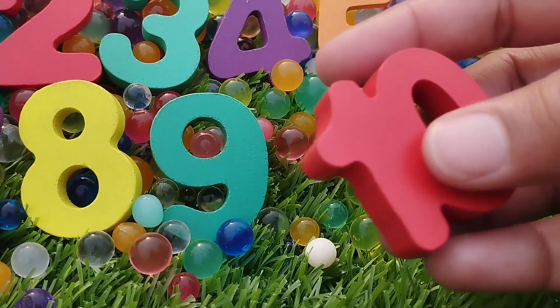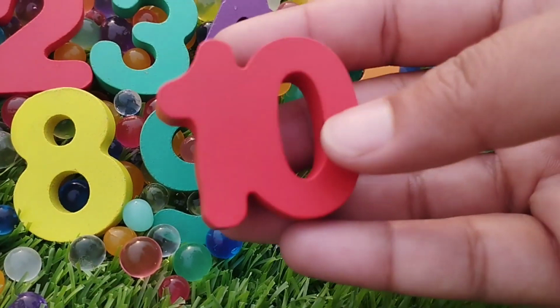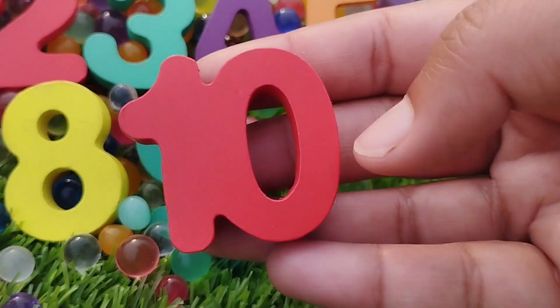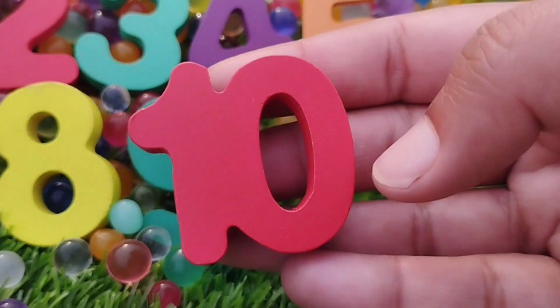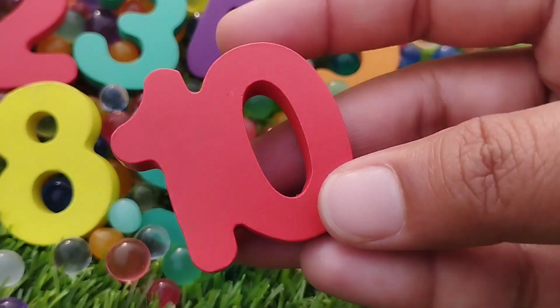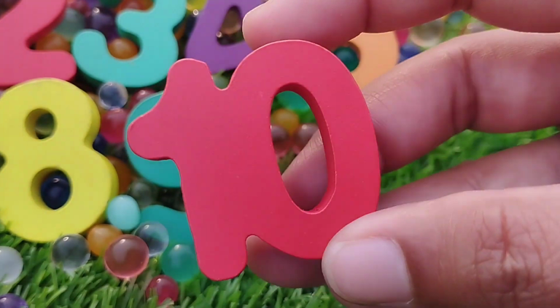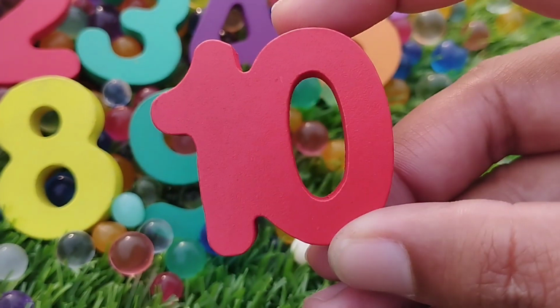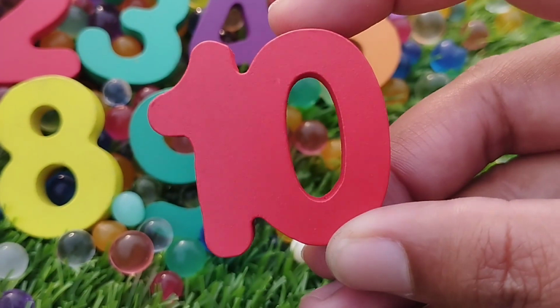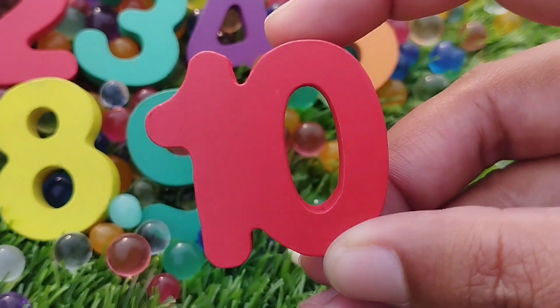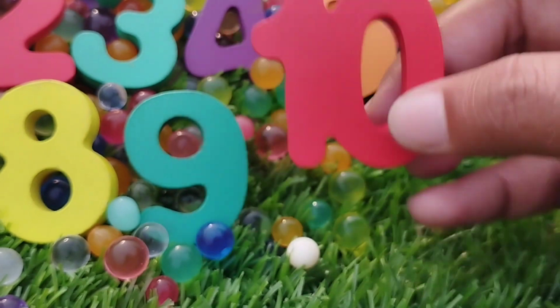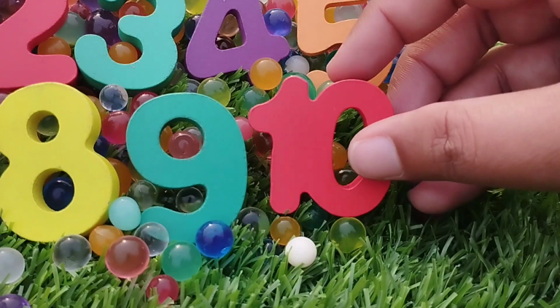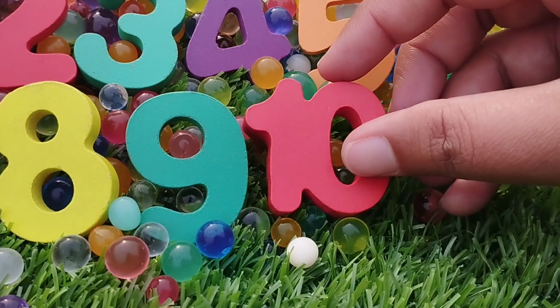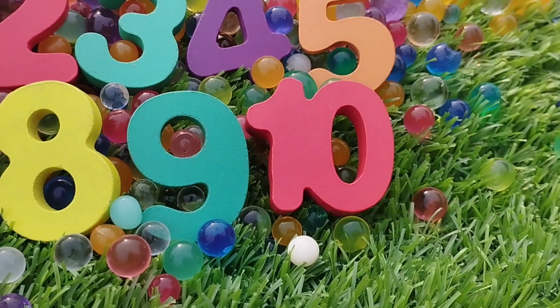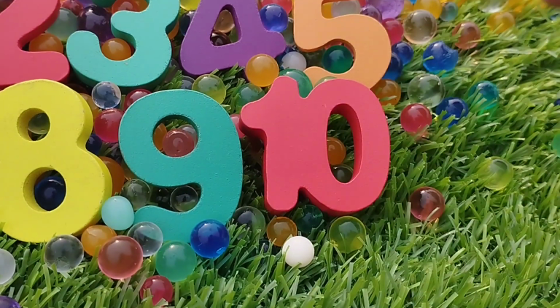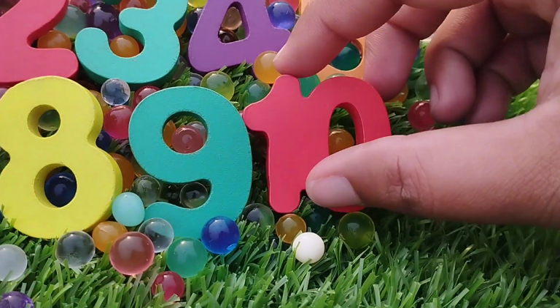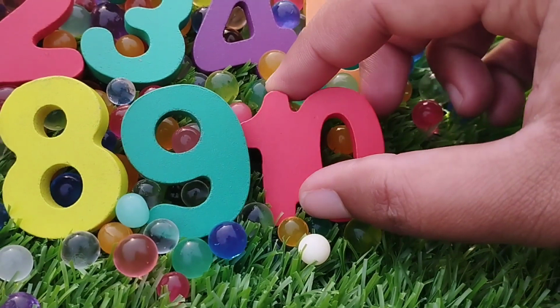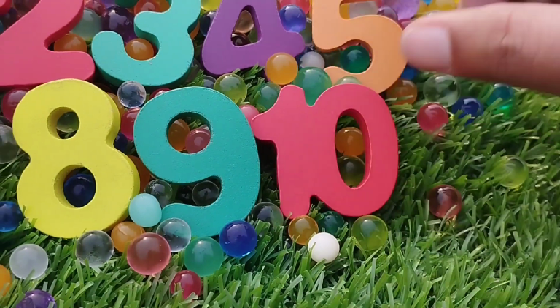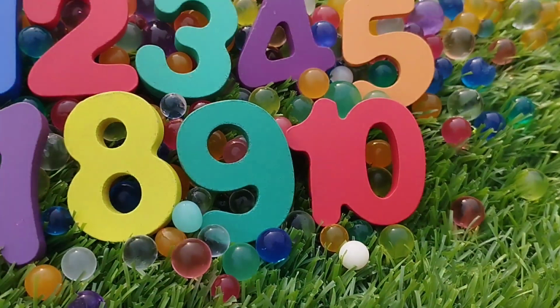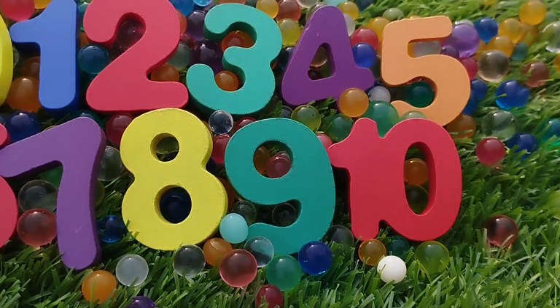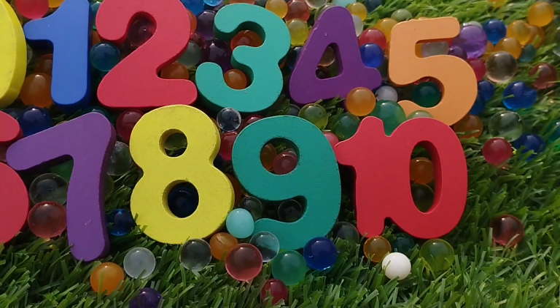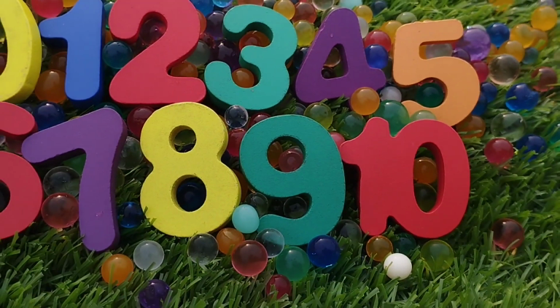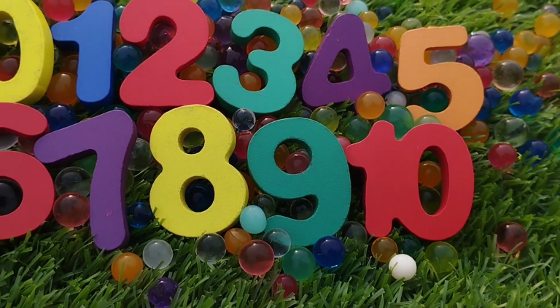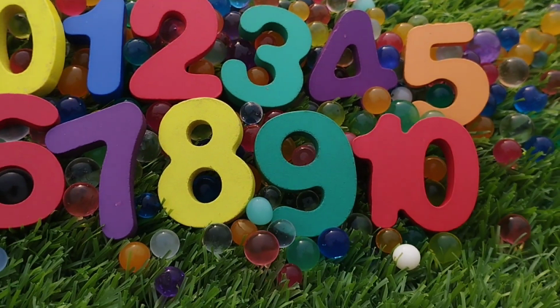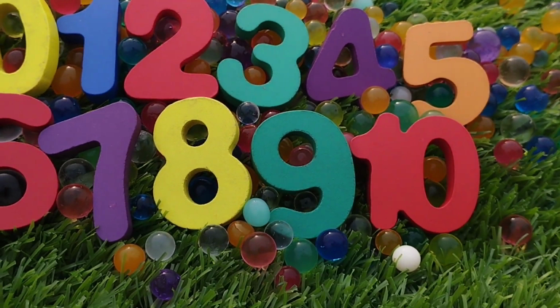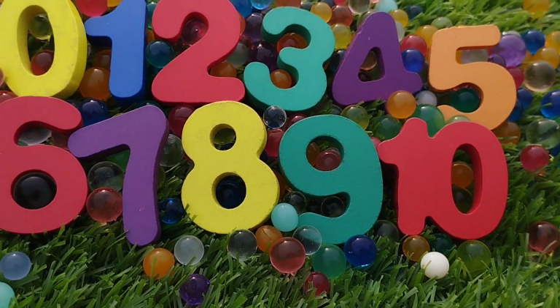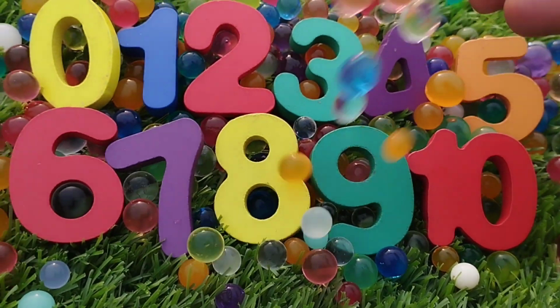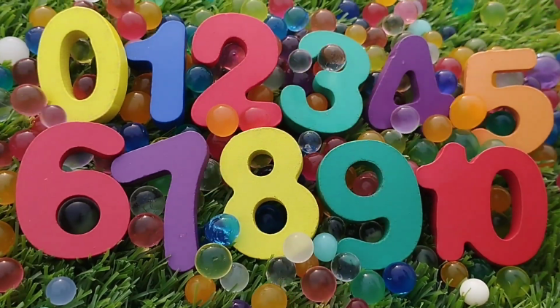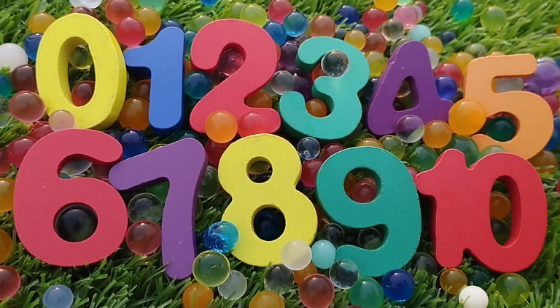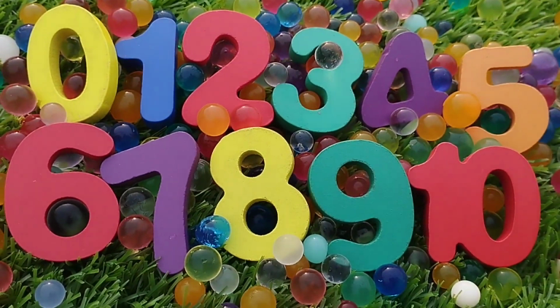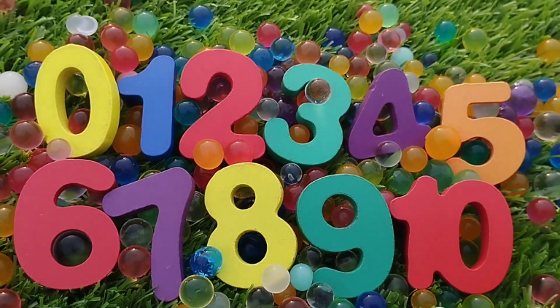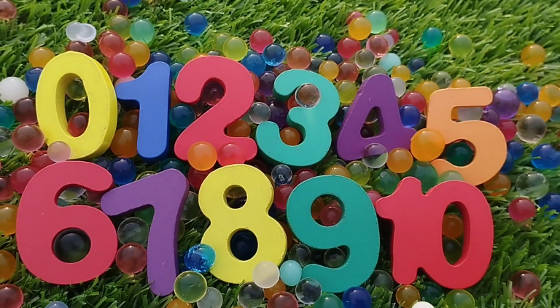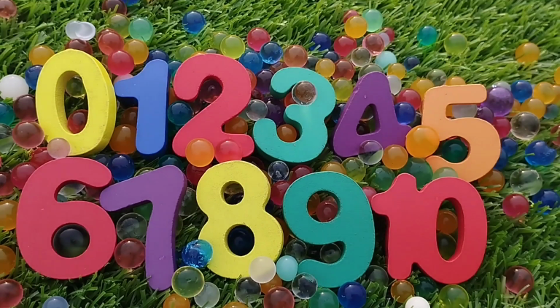And 10. 1, 0, 10. Number 10. They are numbers 0 to 10.